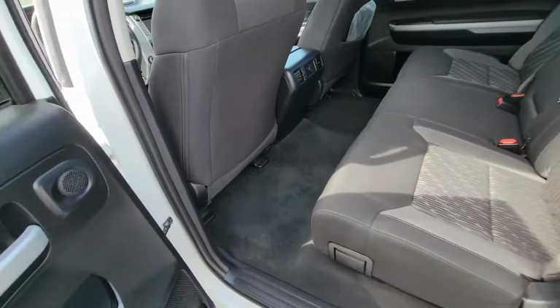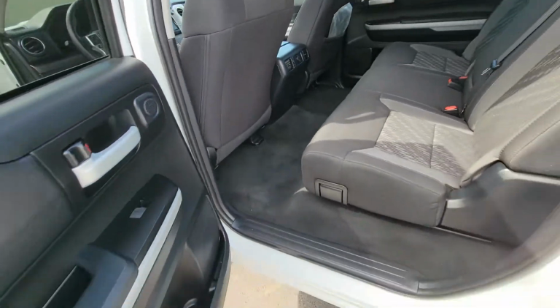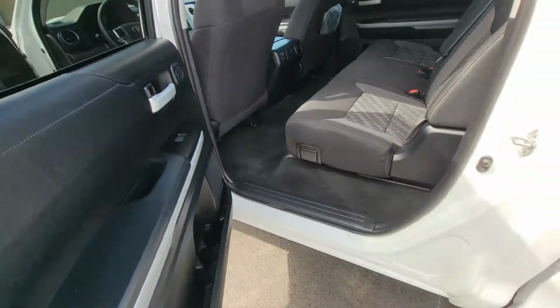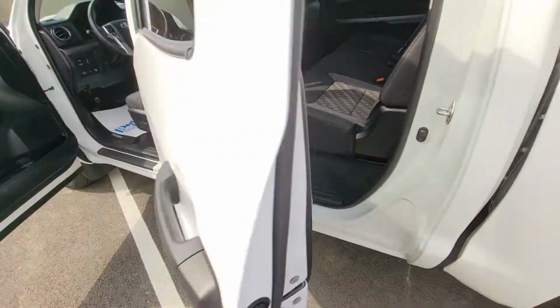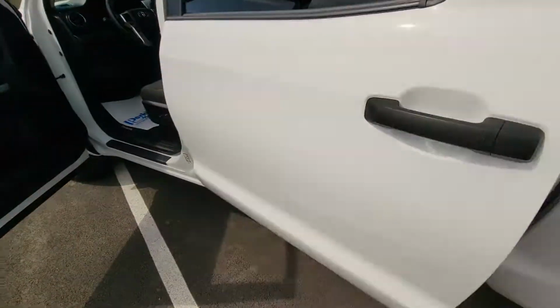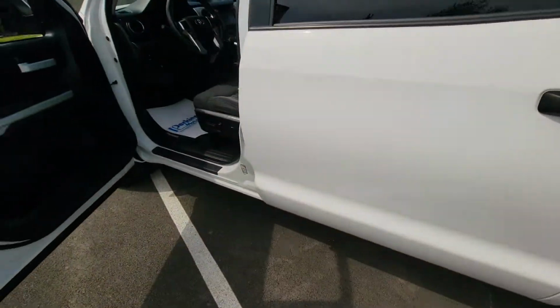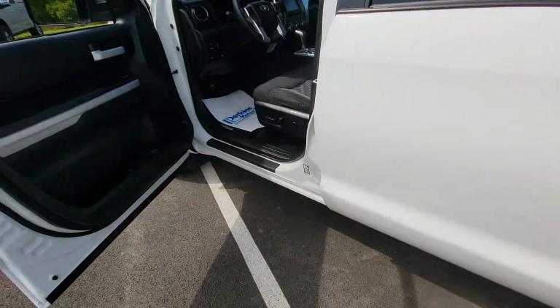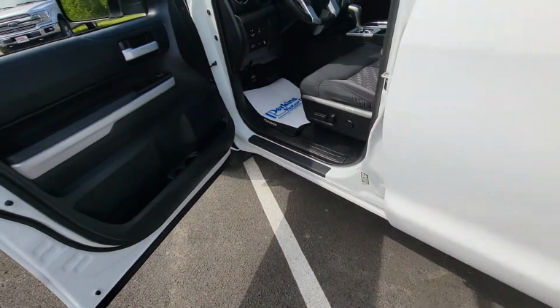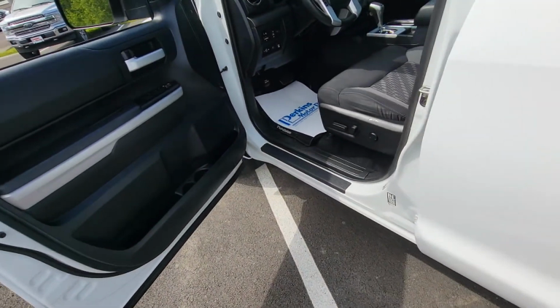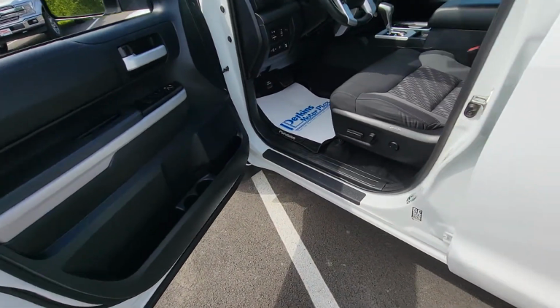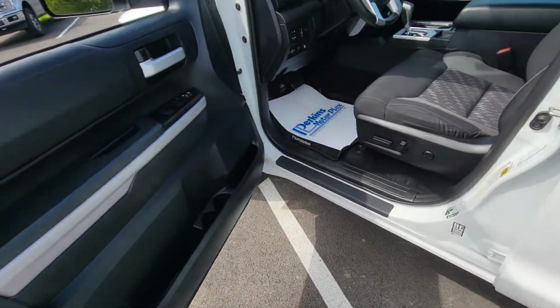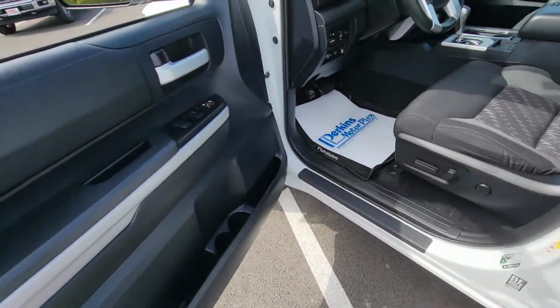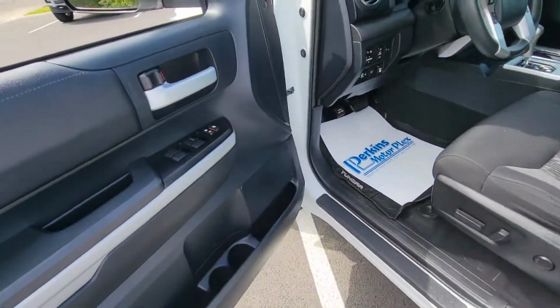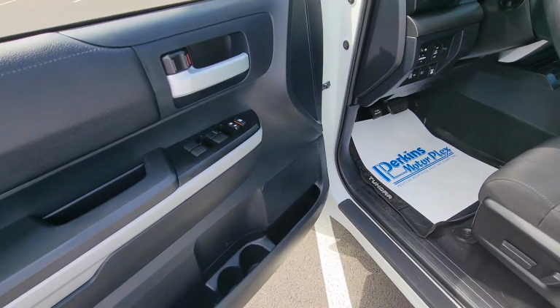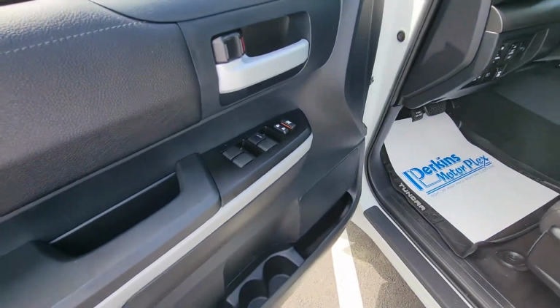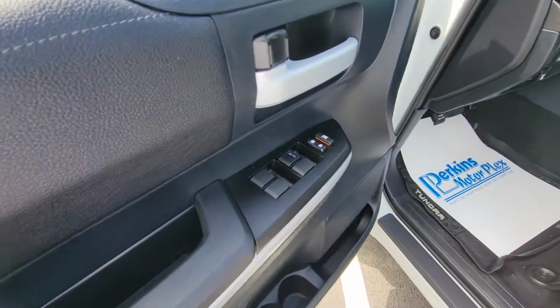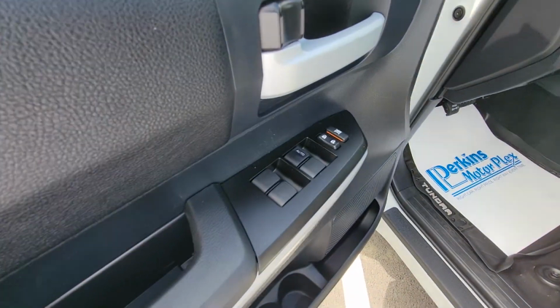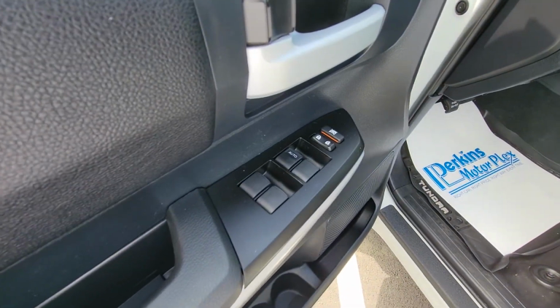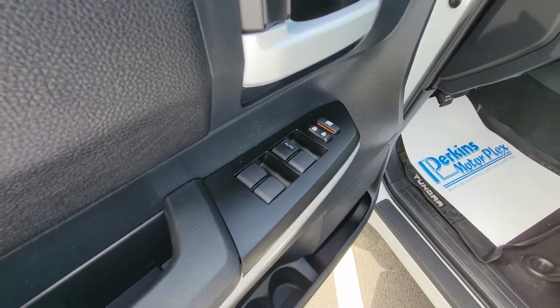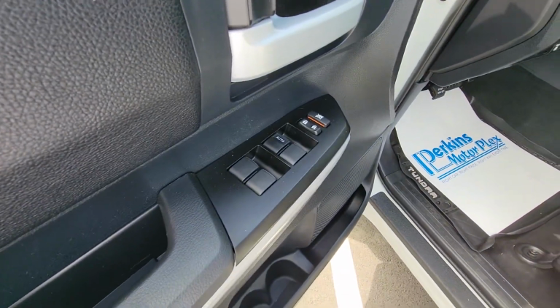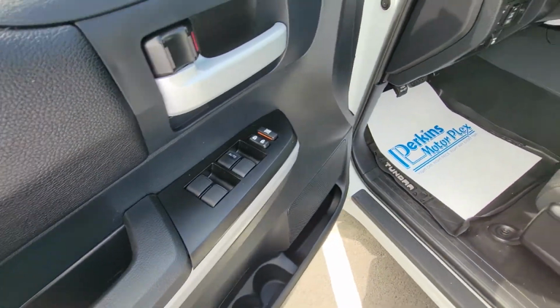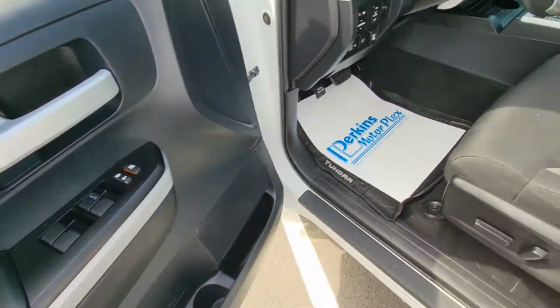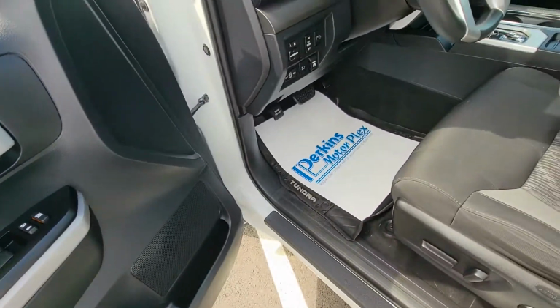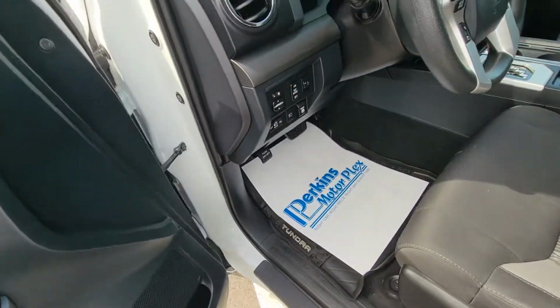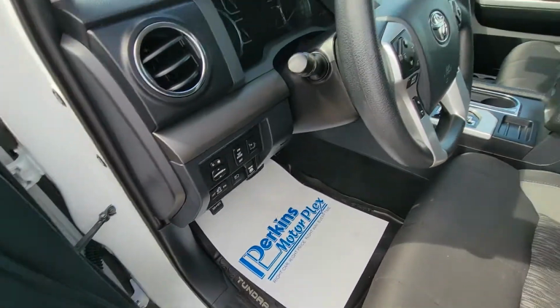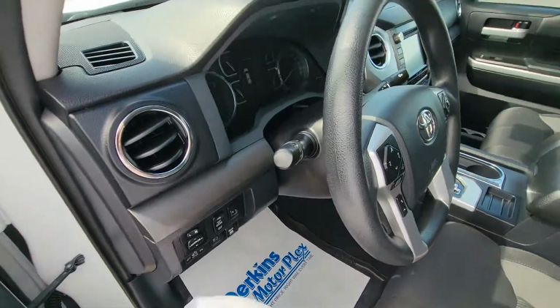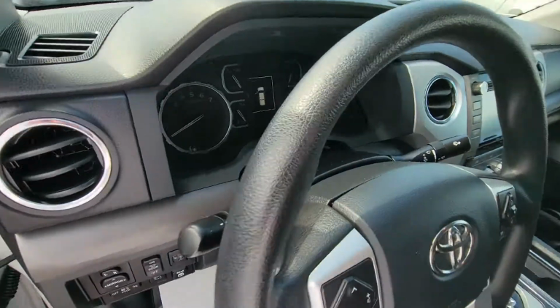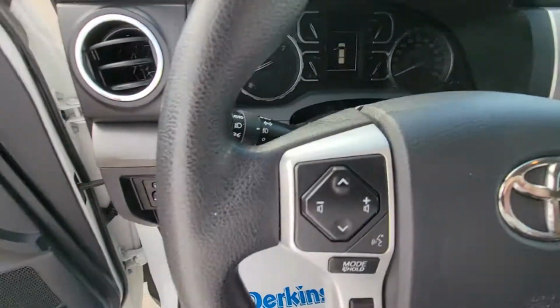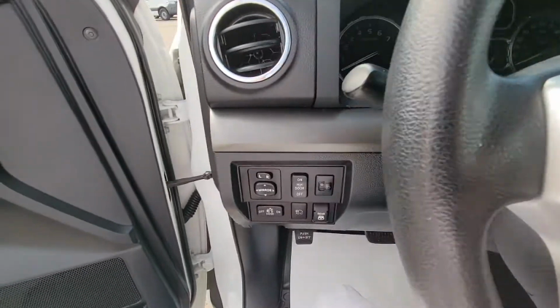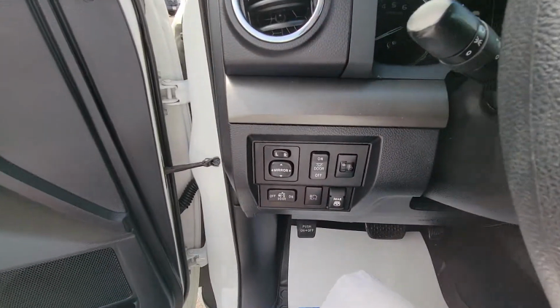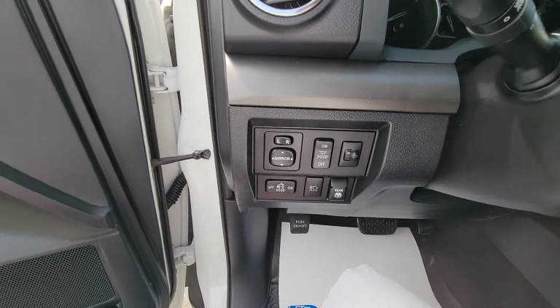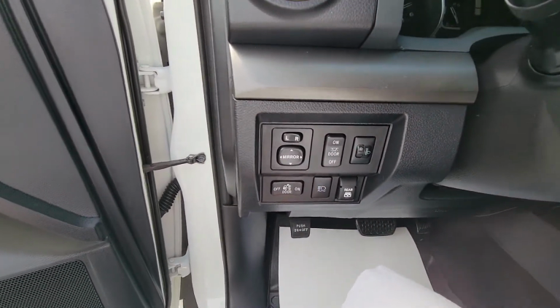All right, now we're going to go to where the action is on the inside — the driver area. Here, we've got our electric windows, locks, and mirror control, right there on the inside.